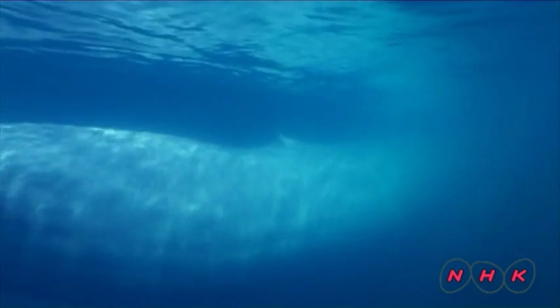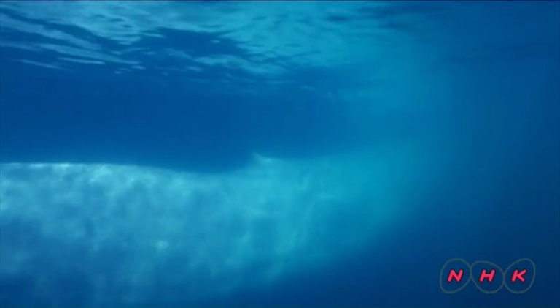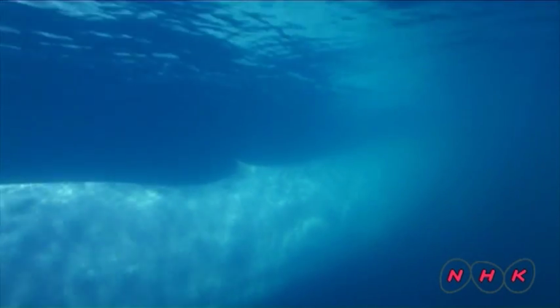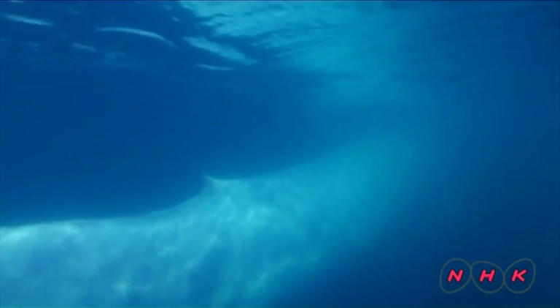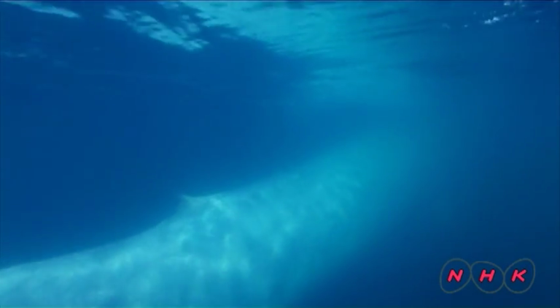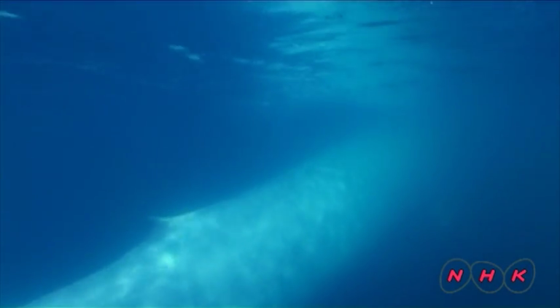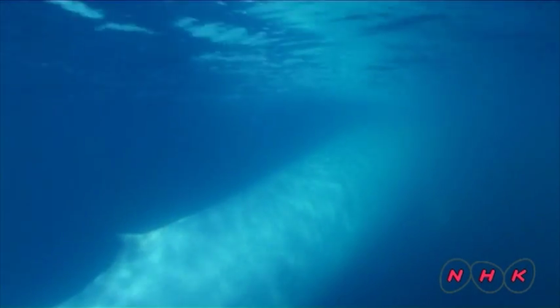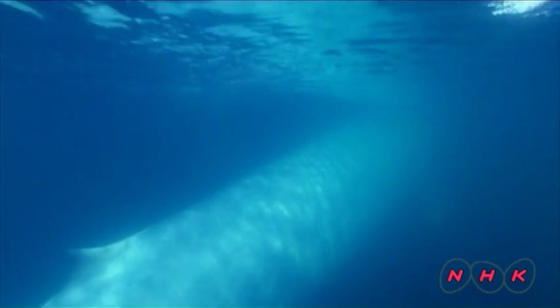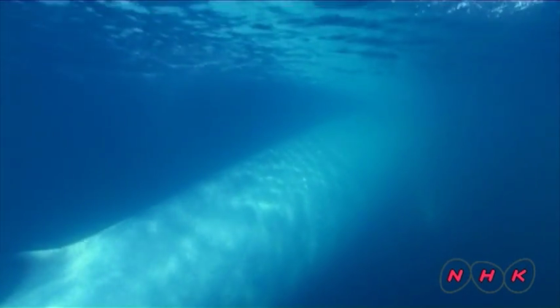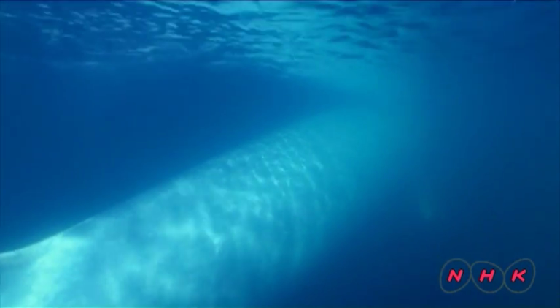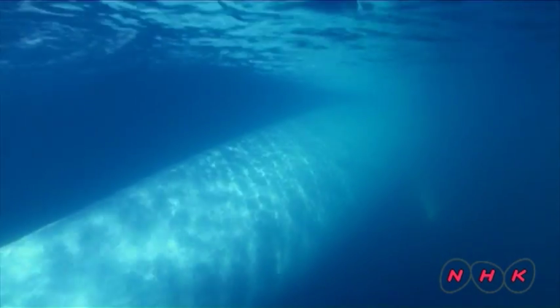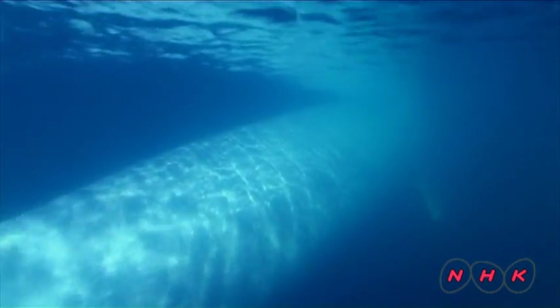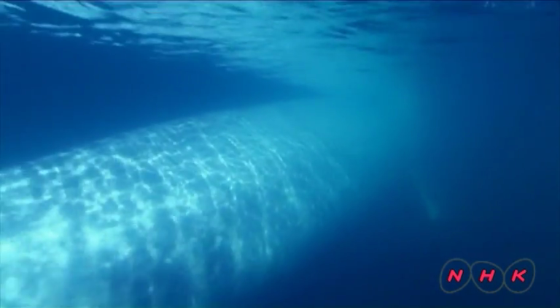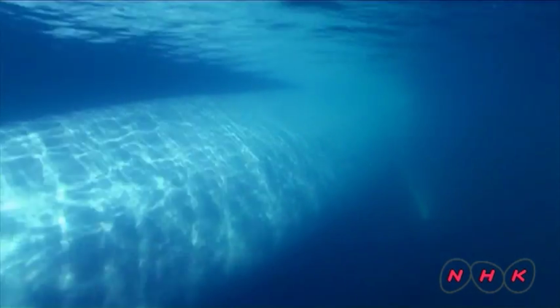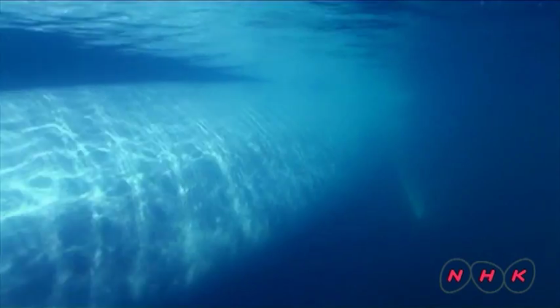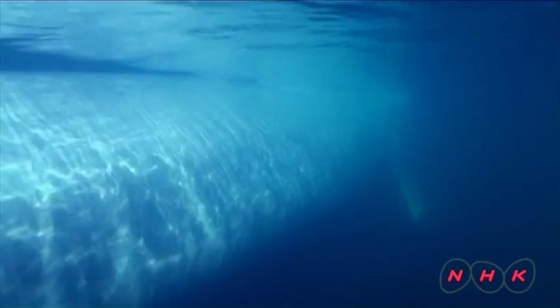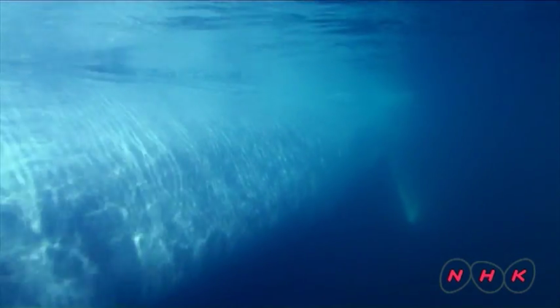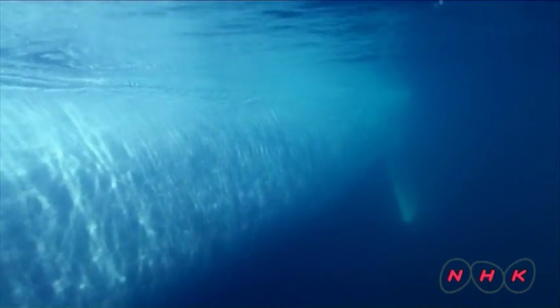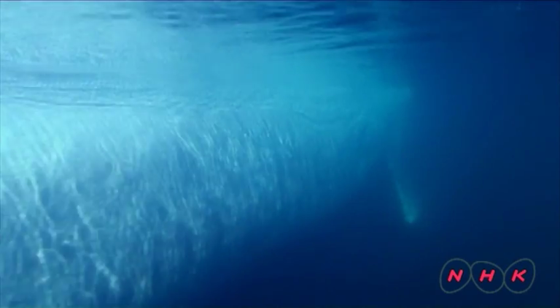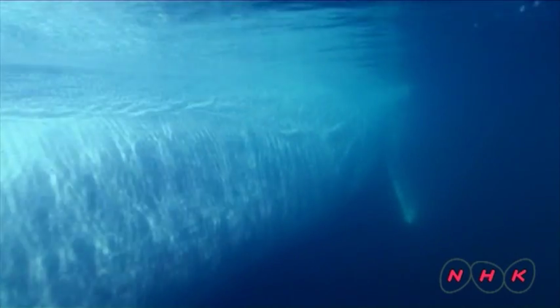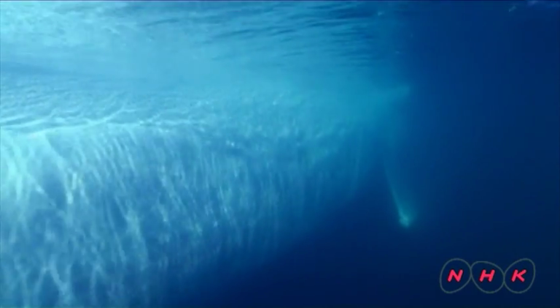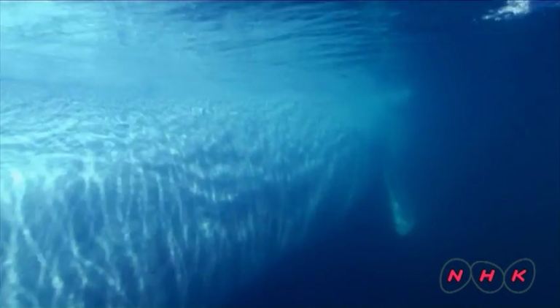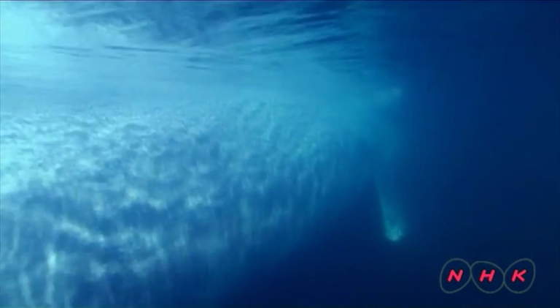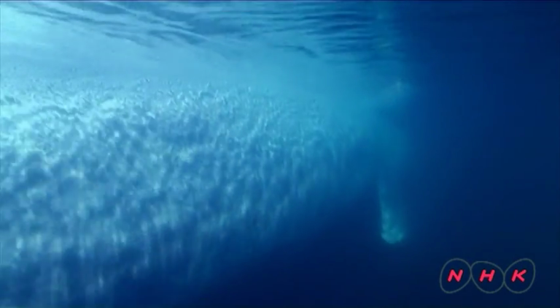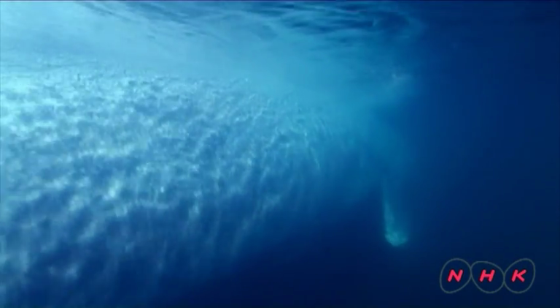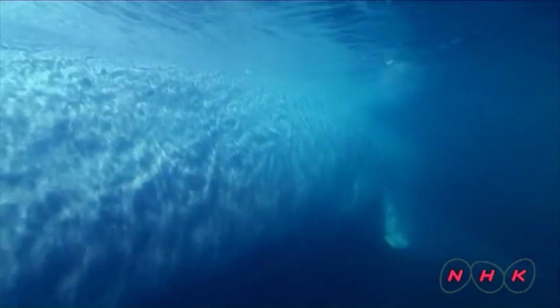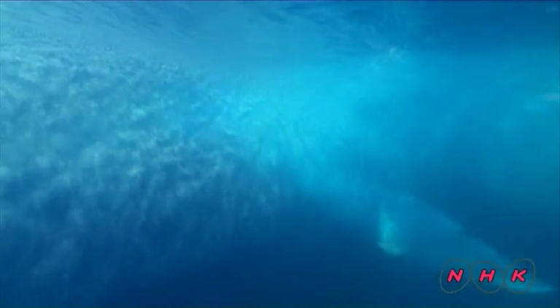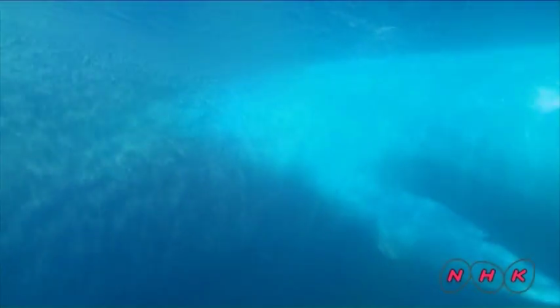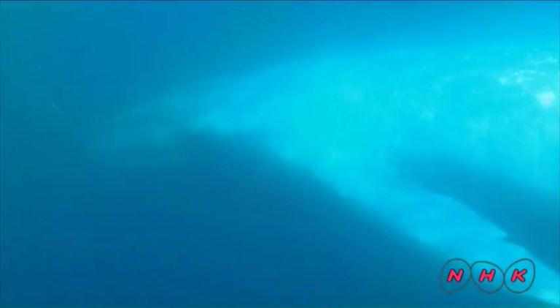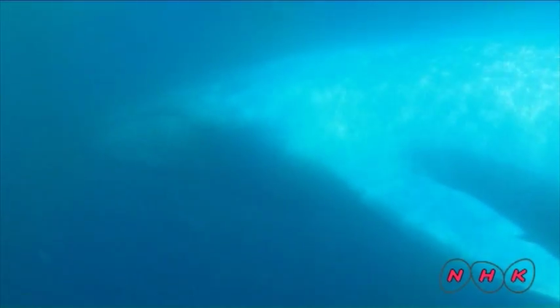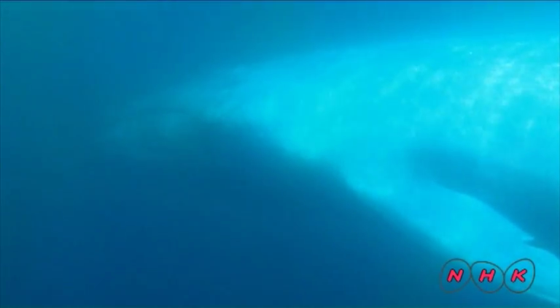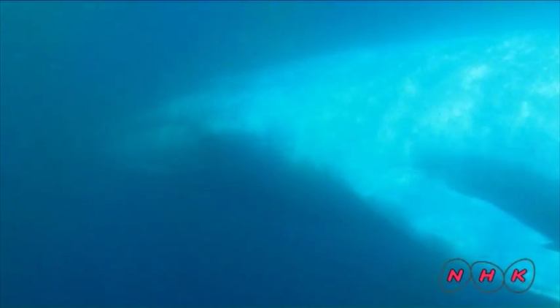This is a giant blue whale, which can grow to 30 metres long and weigh 200 tonnes. It is the largest animal that exists on earth today.